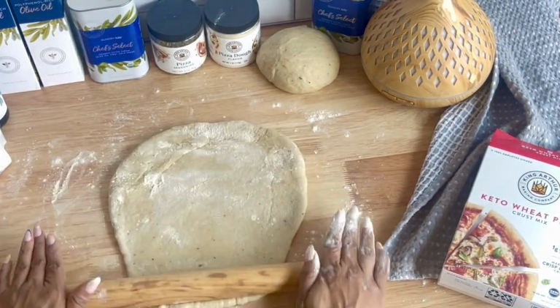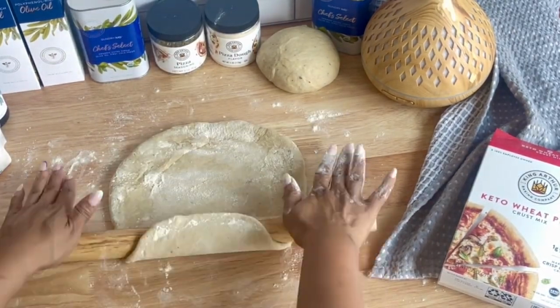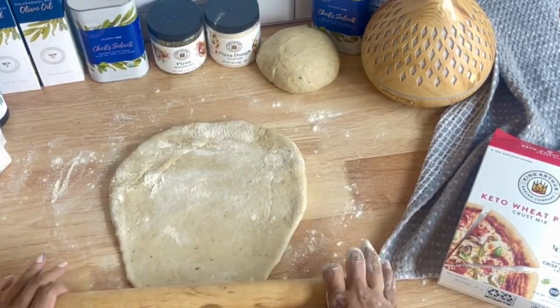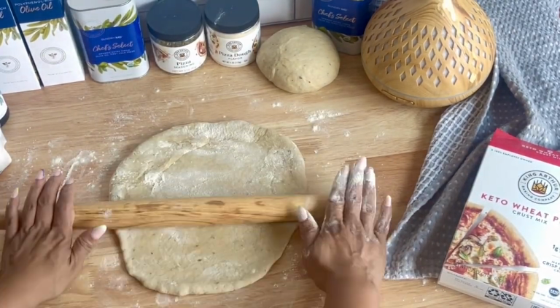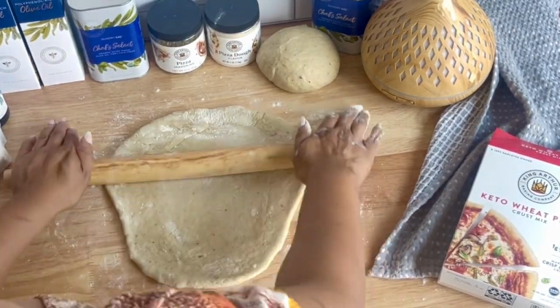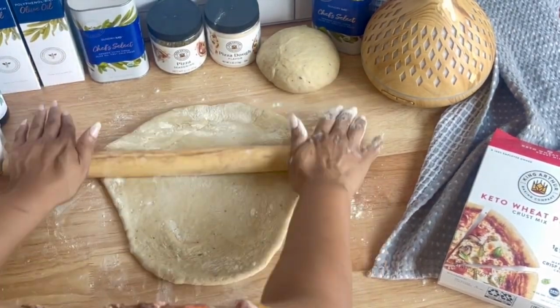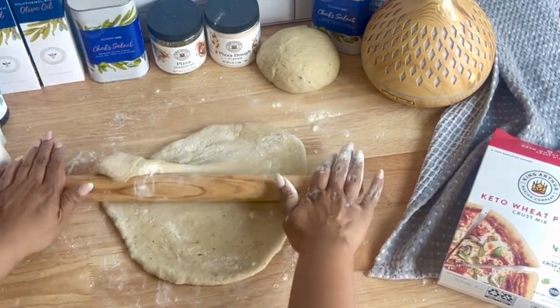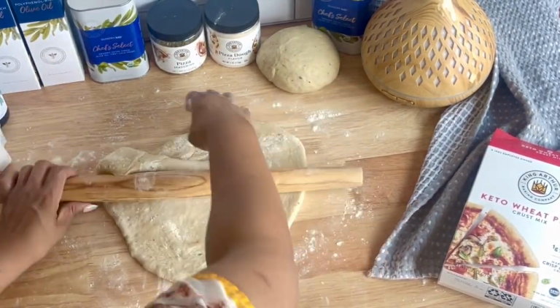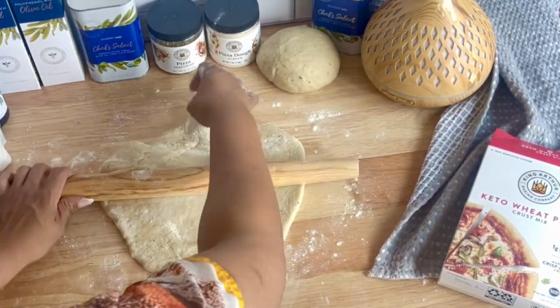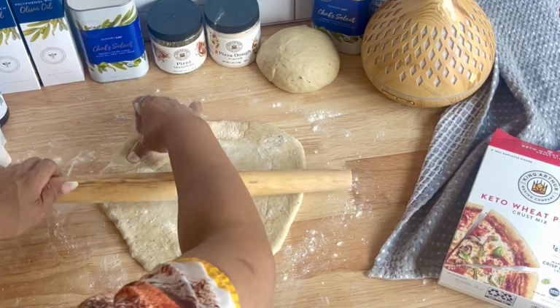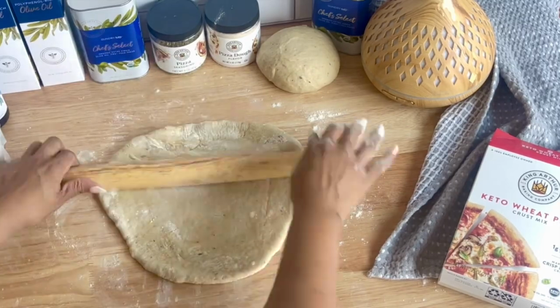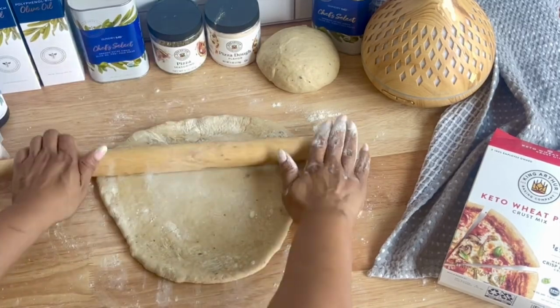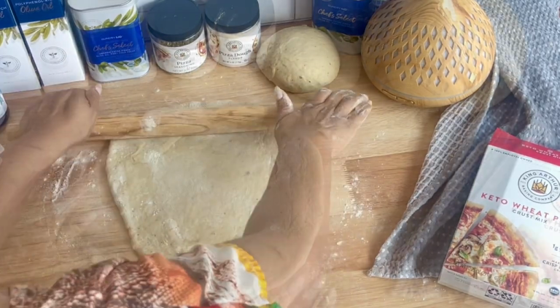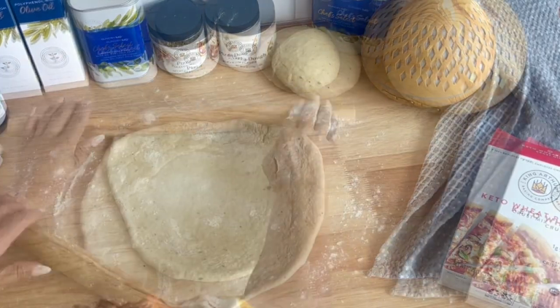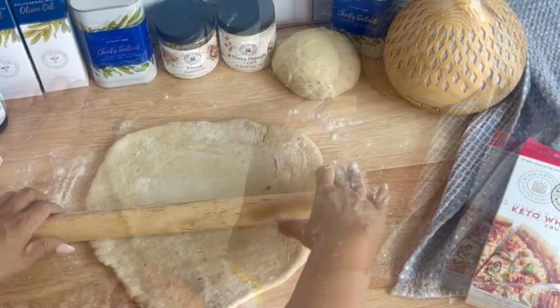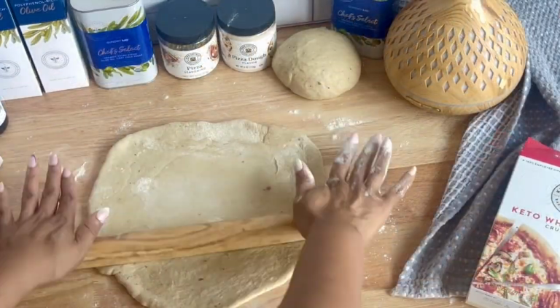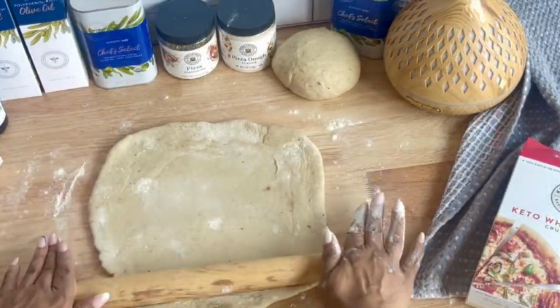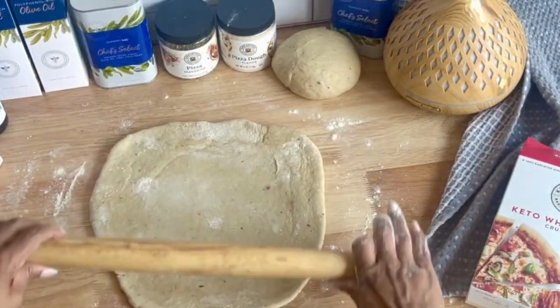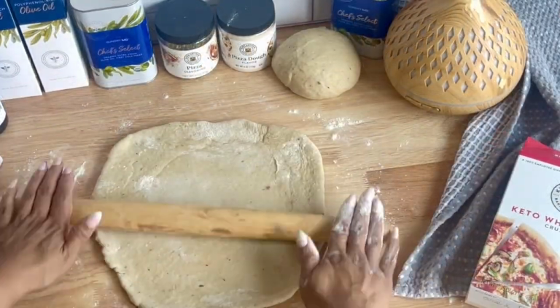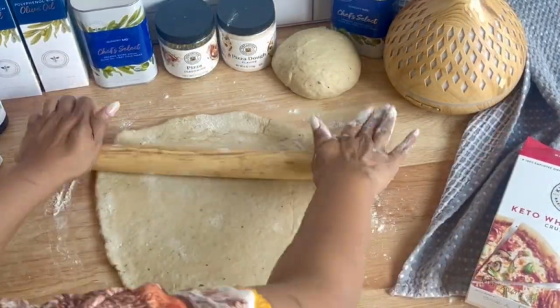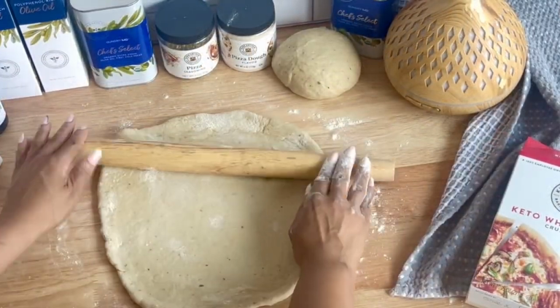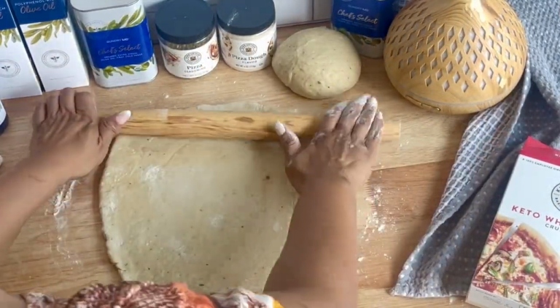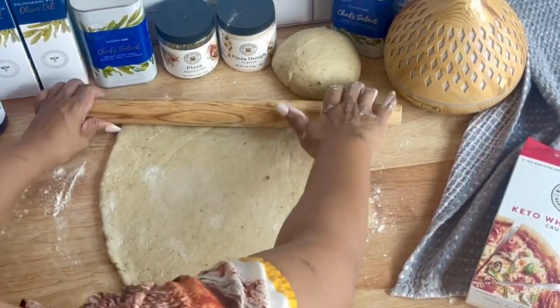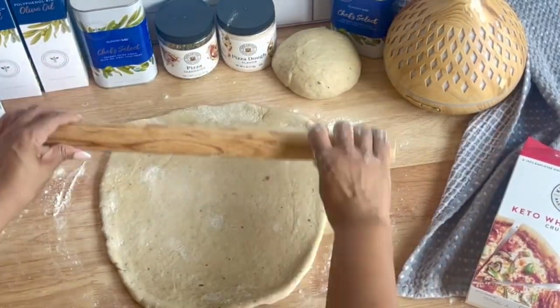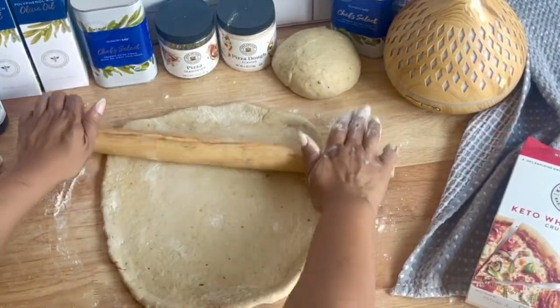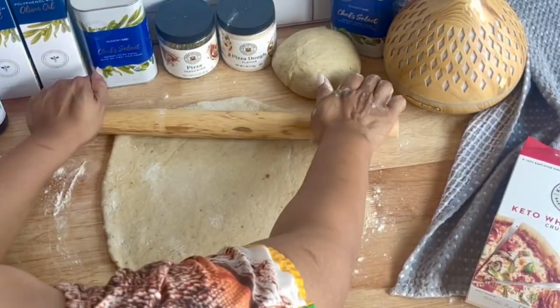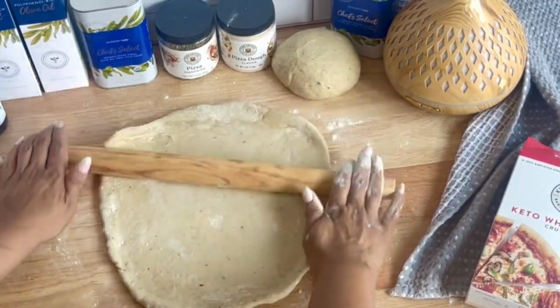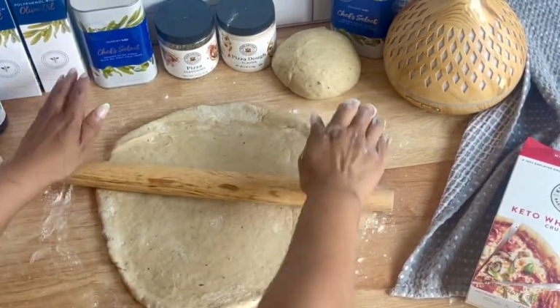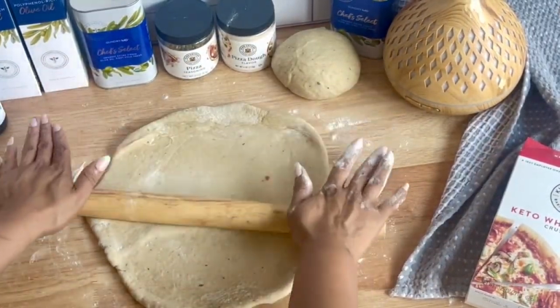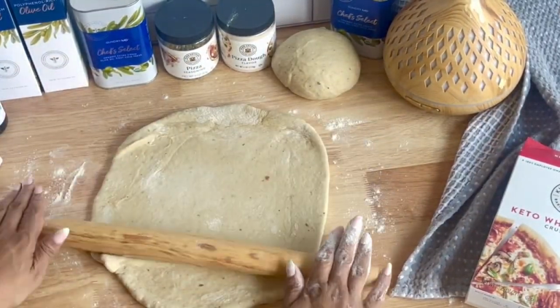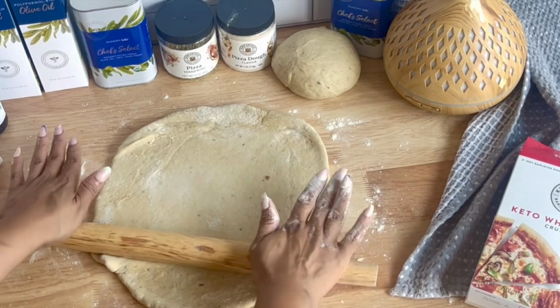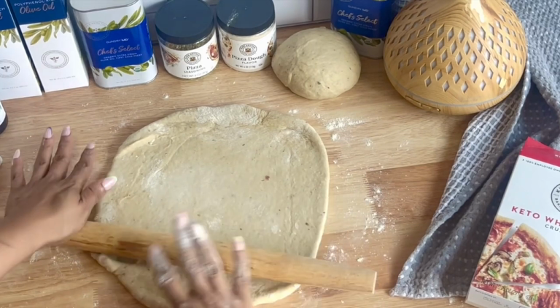Once you've let the dough rest, if you see that it's shrunk at all, just go ahead and give it a little stretch out again until the dough is reaching the edges of the pan all the way around.